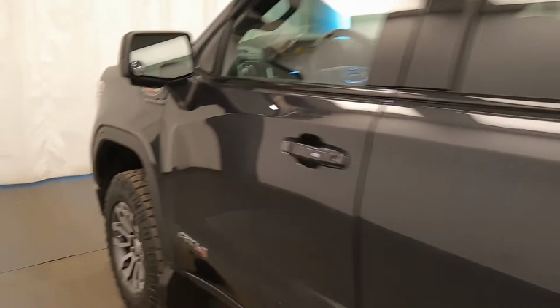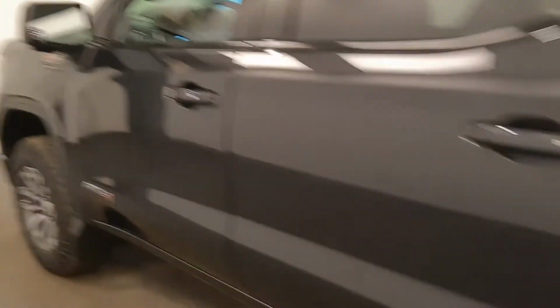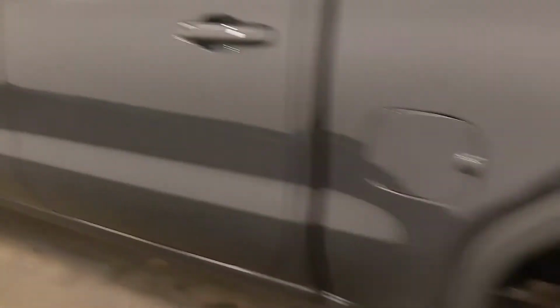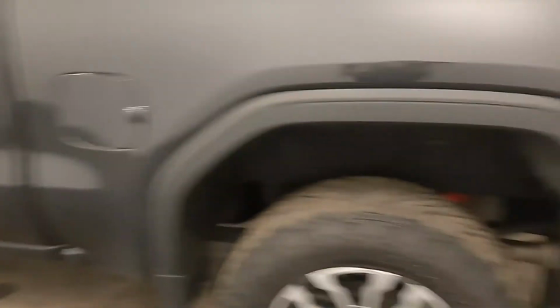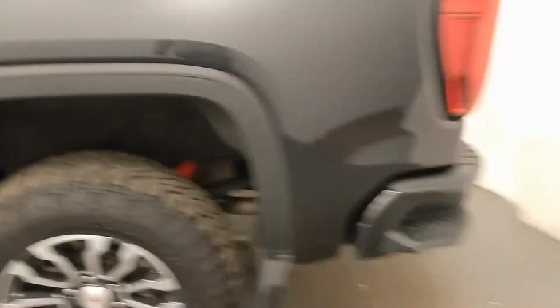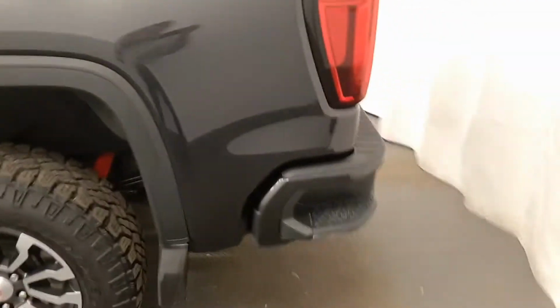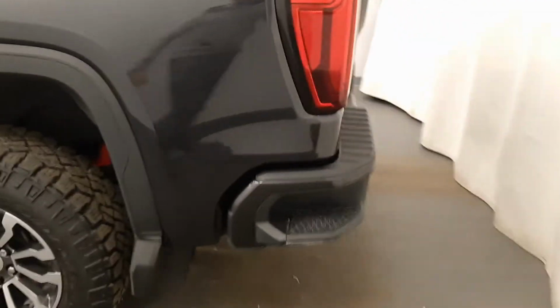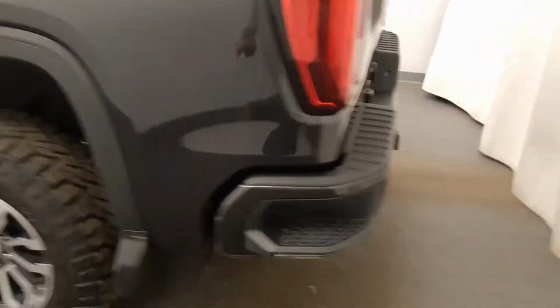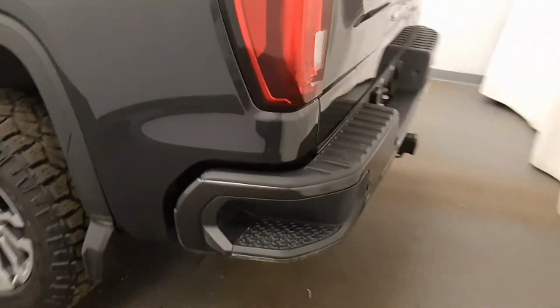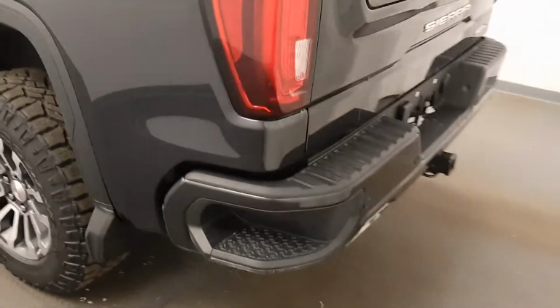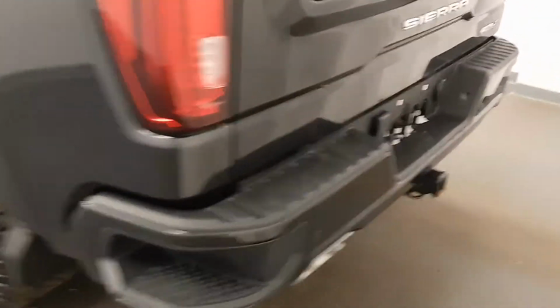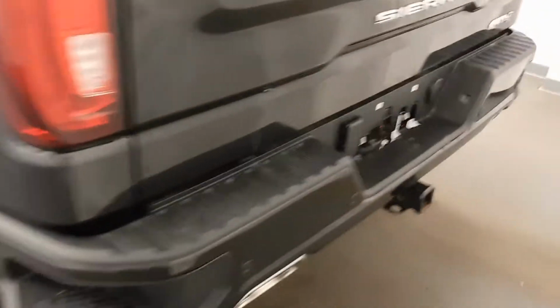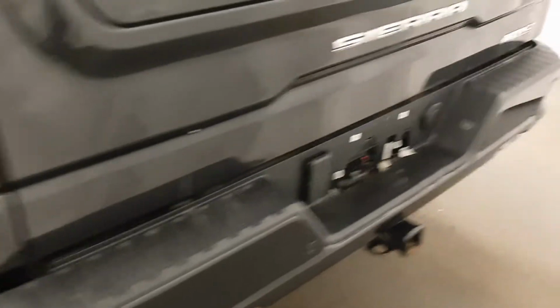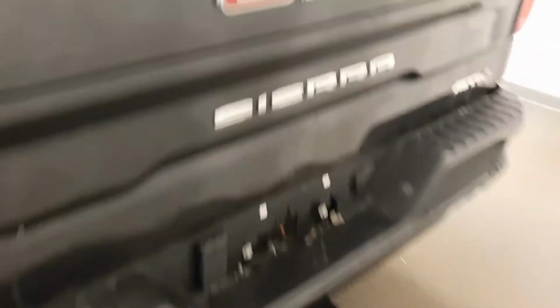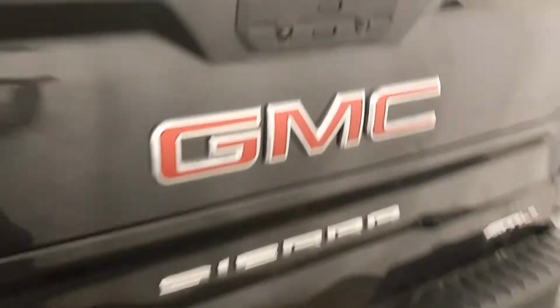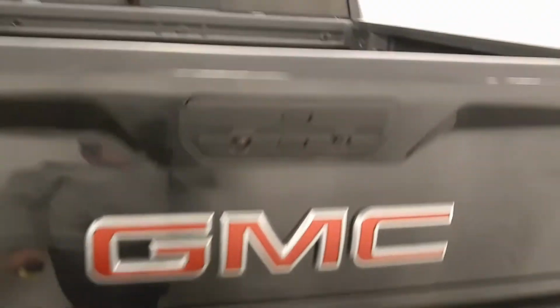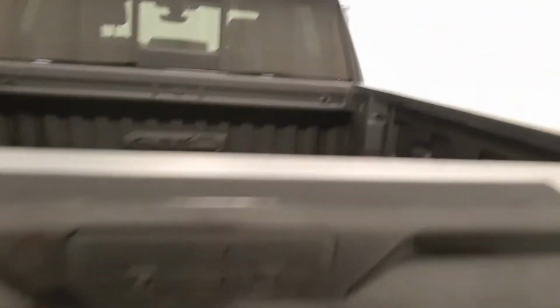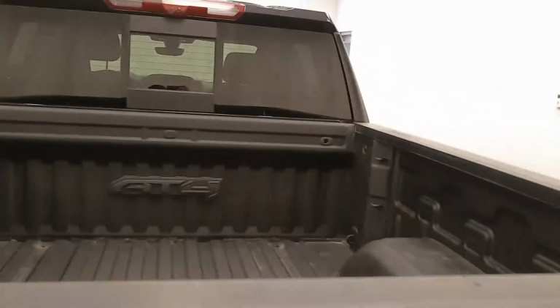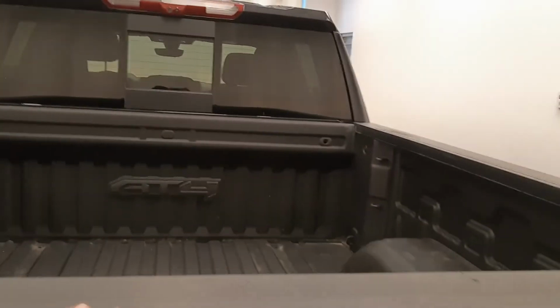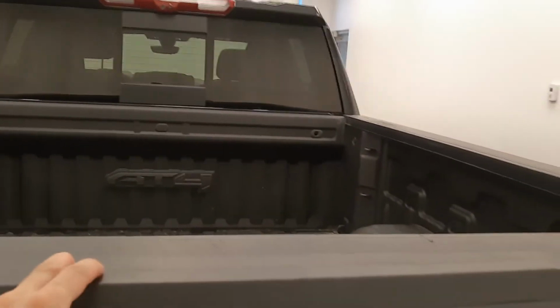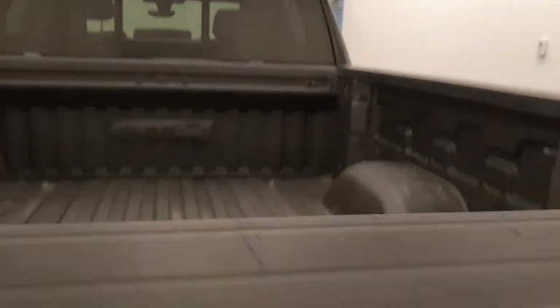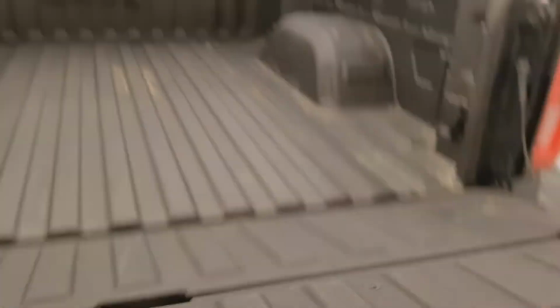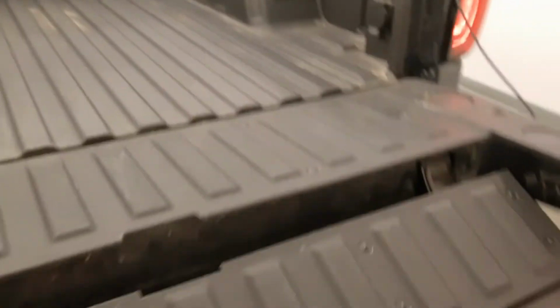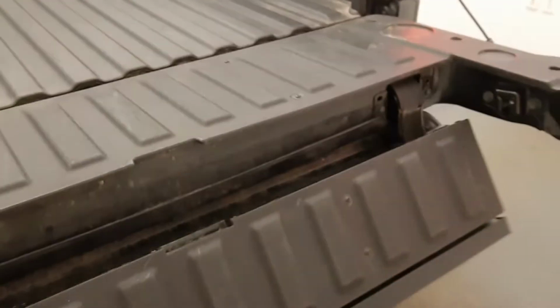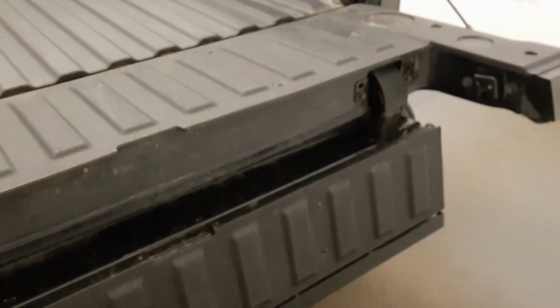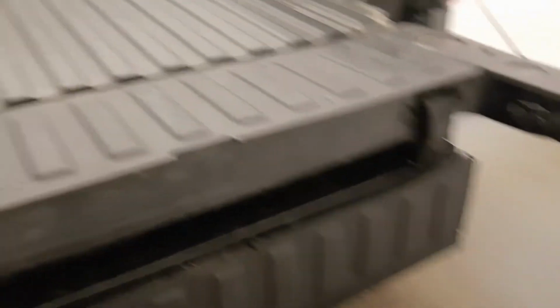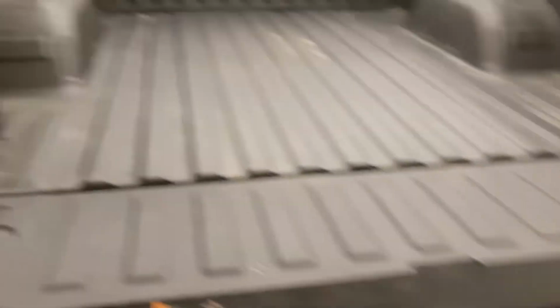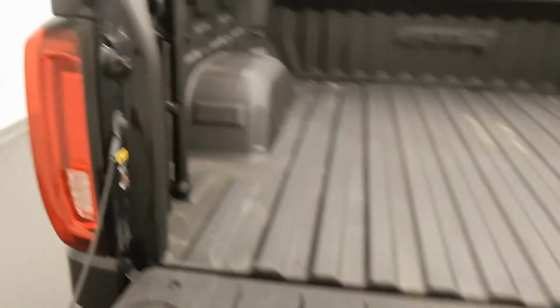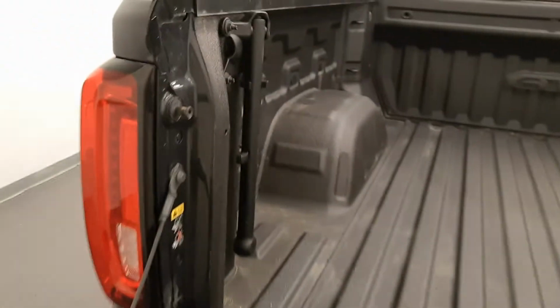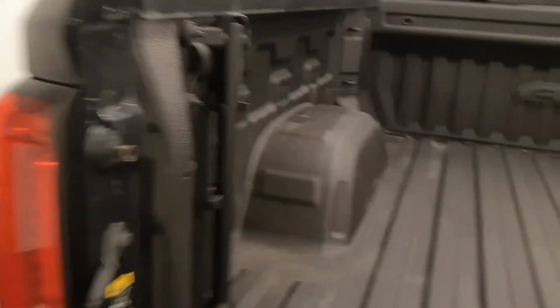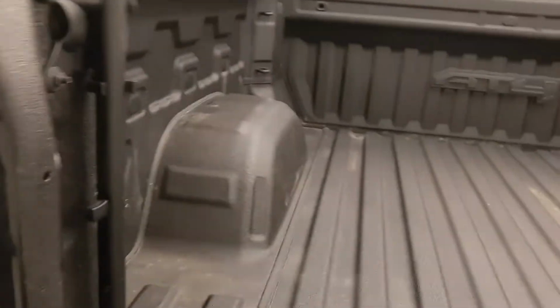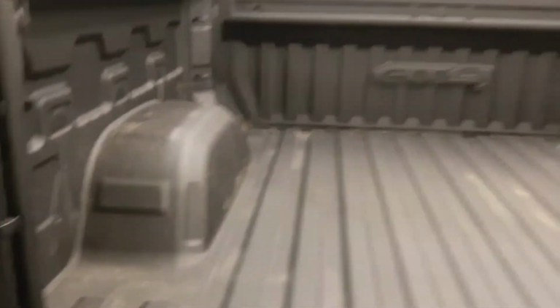Moving back out to the exterior, we have a tailgate step or box step, rear parking assist, a backup camera, and a multi-pro tailgate that folds down into a step with a grab handle. The bed also features a spray-on box liner.